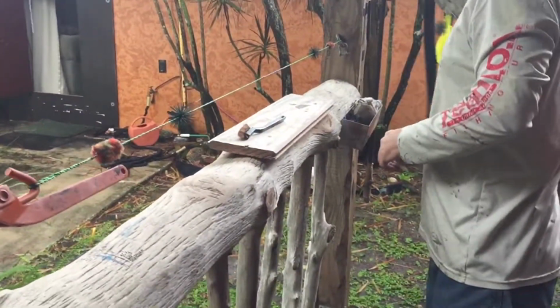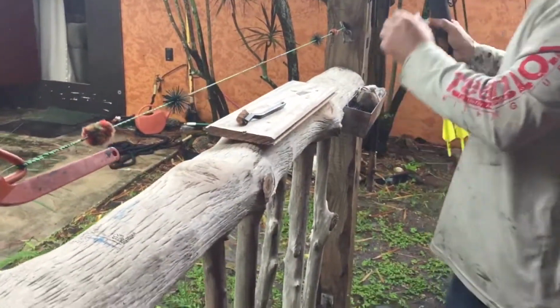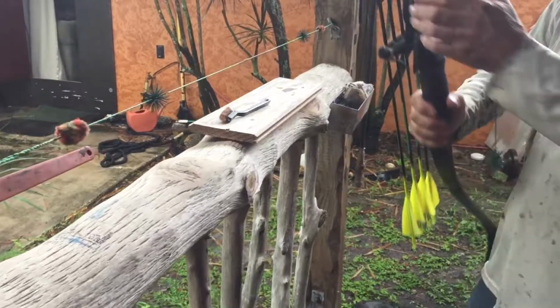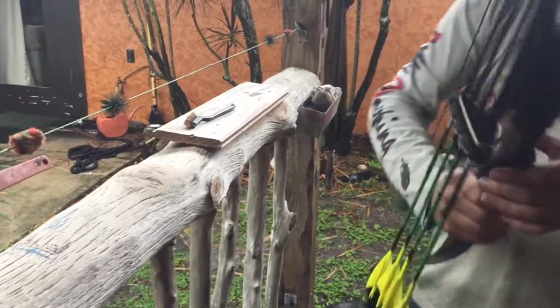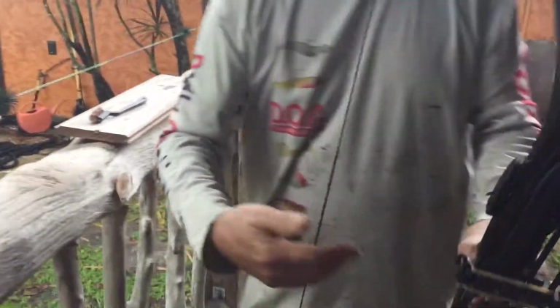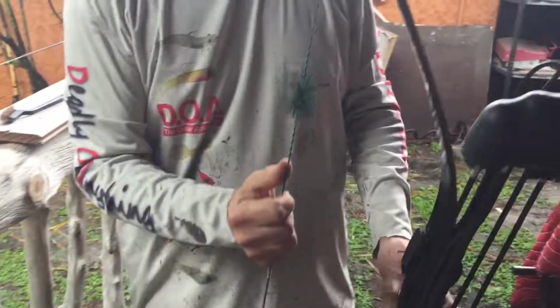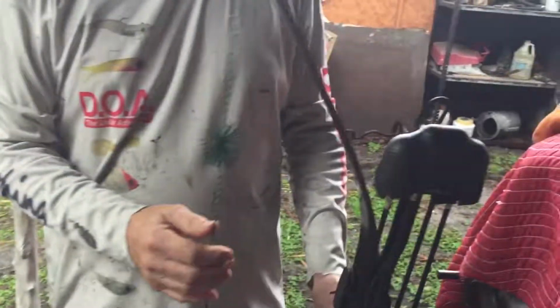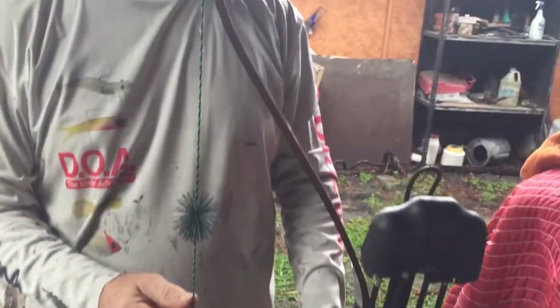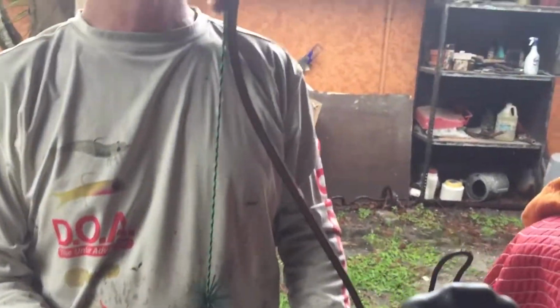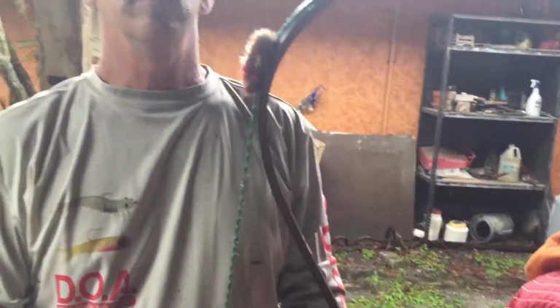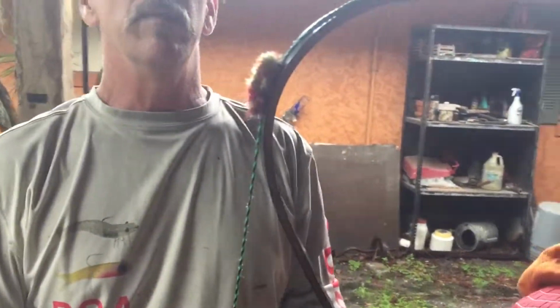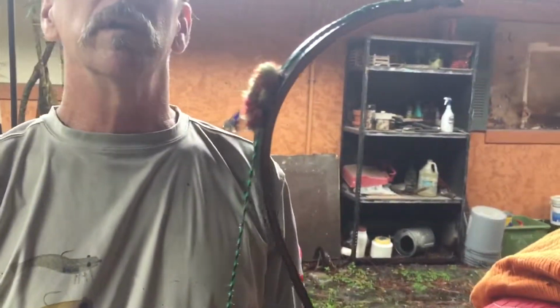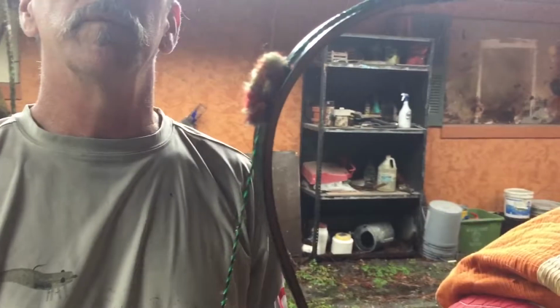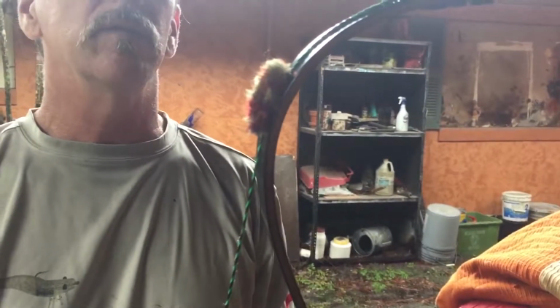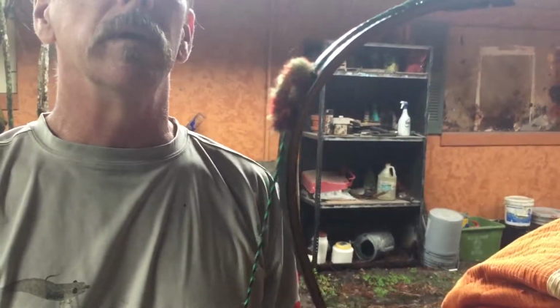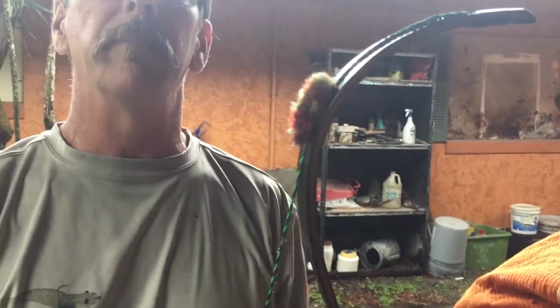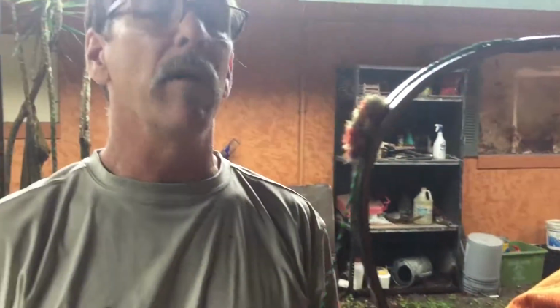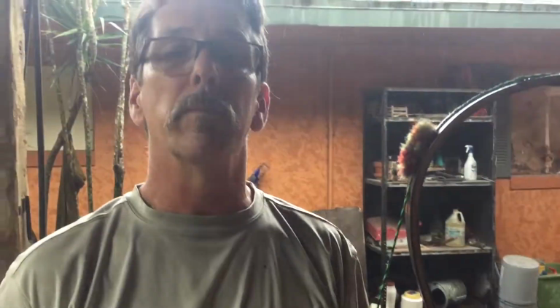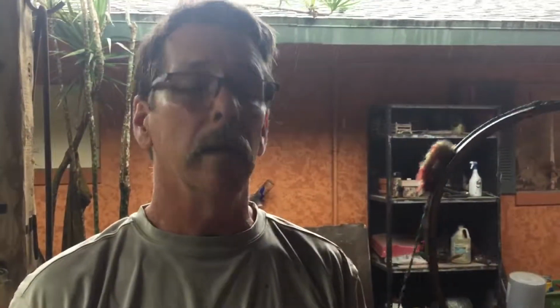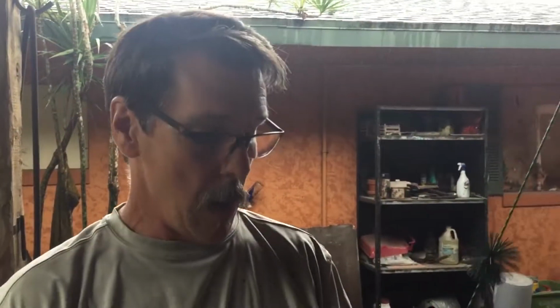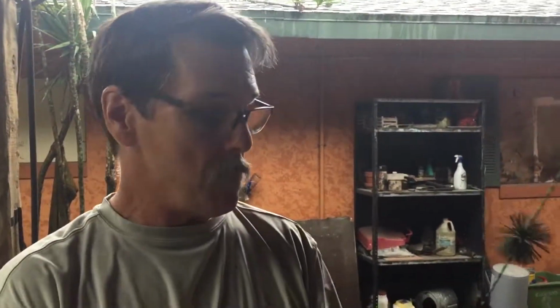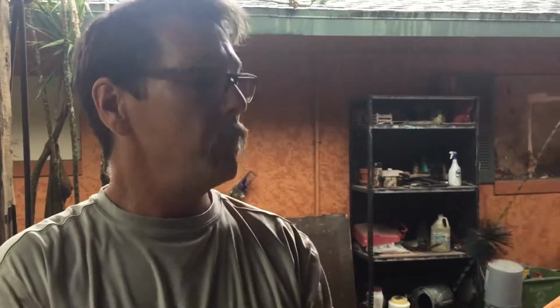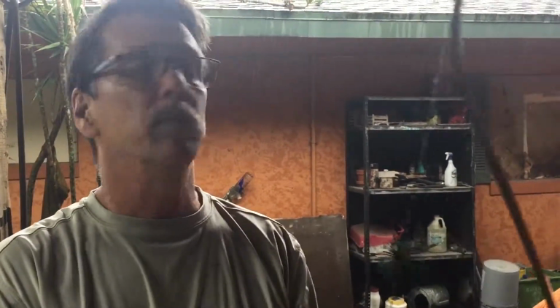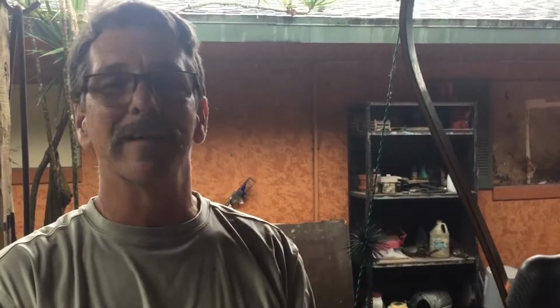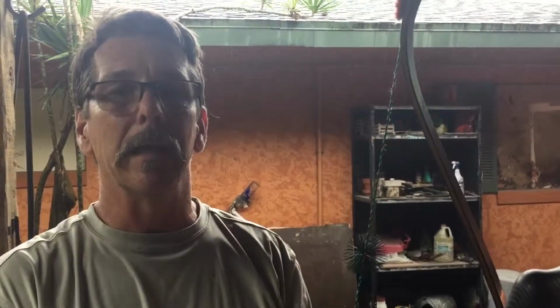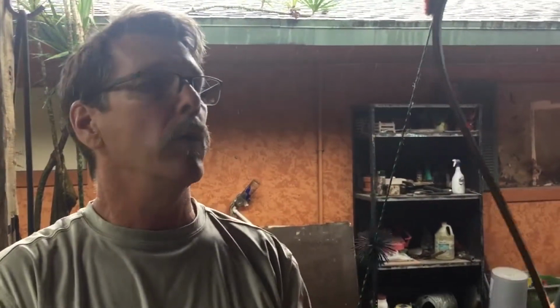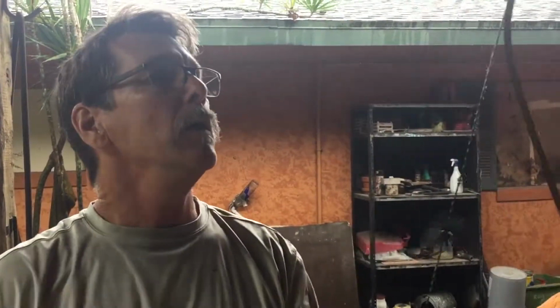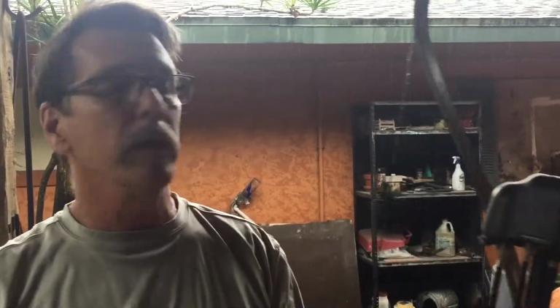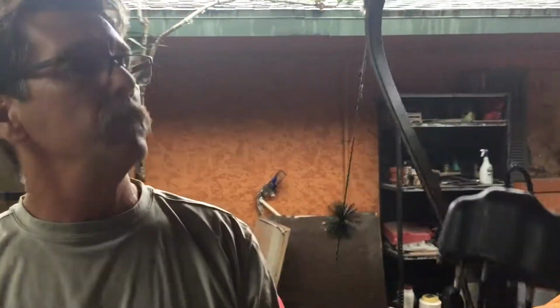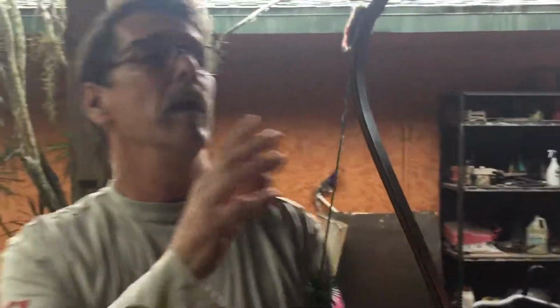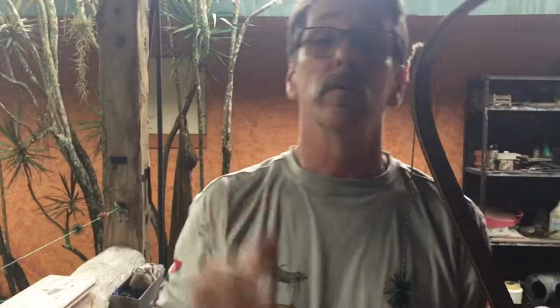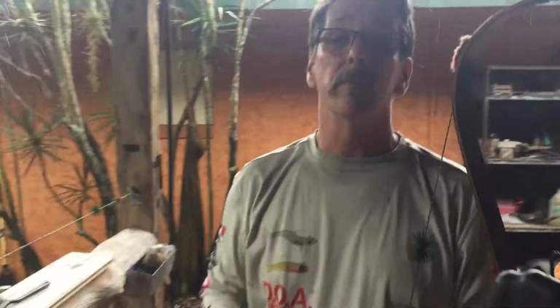This is basically again what it looks like when it's done. And this really helps — it cuts the limb slap down about 50%. These bows really aren't that loud anyway, but I noticed a big difference.